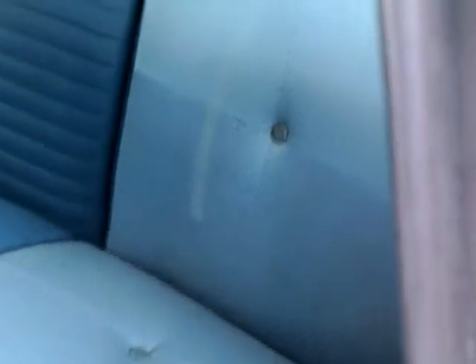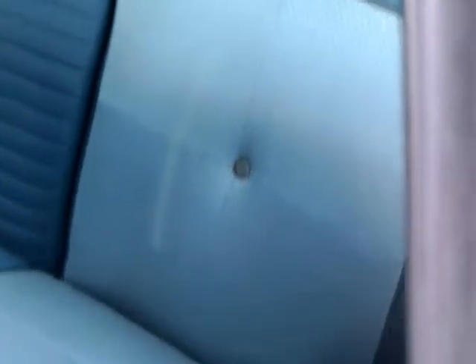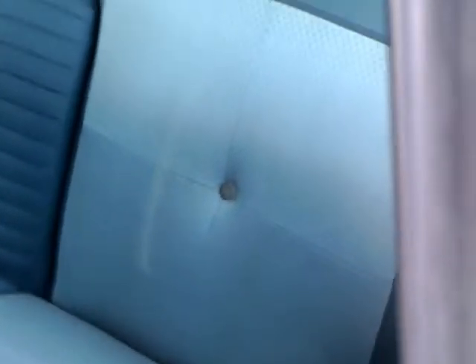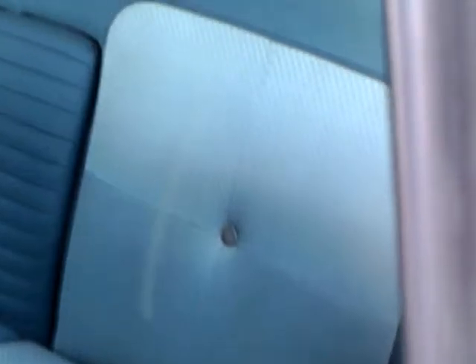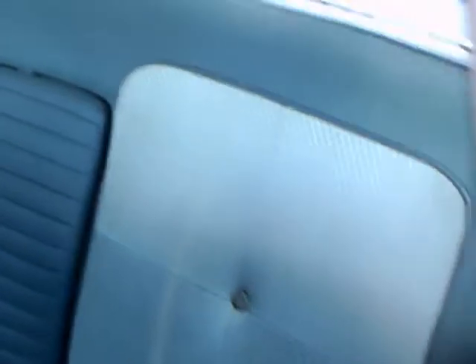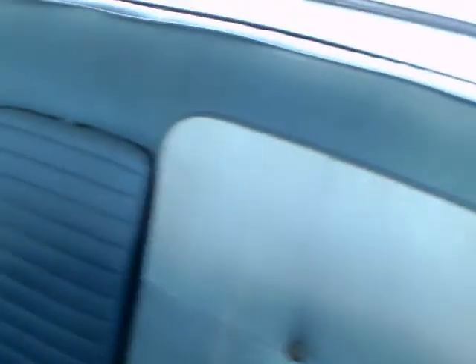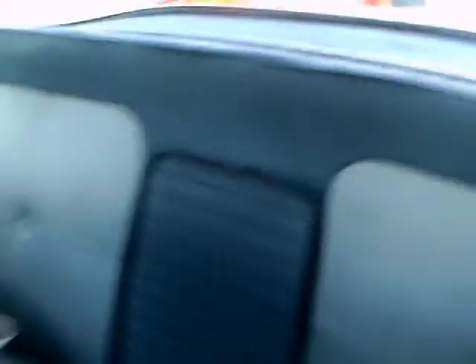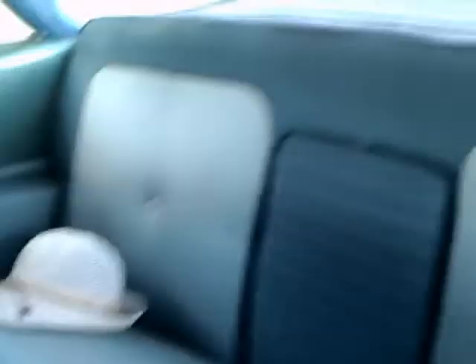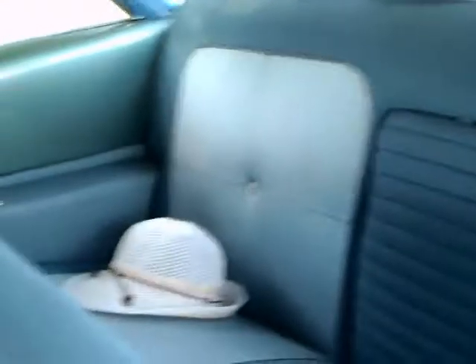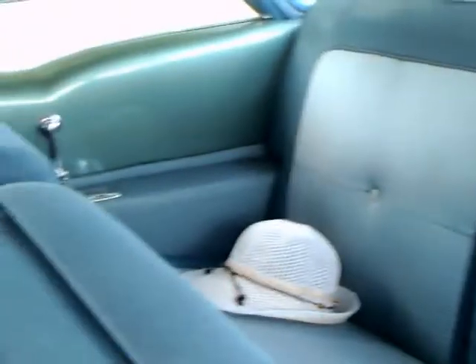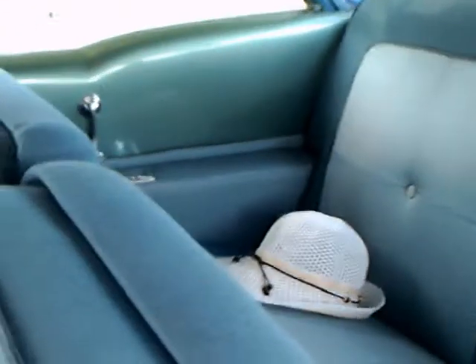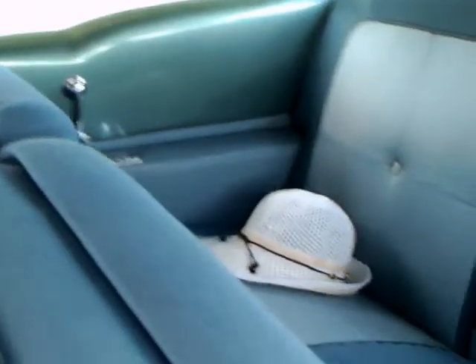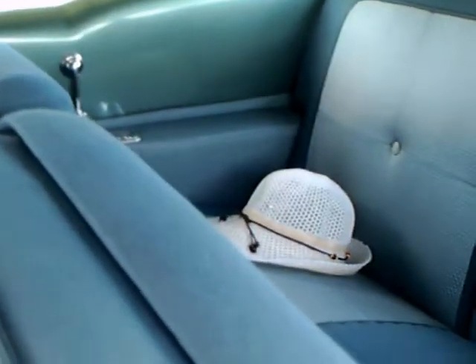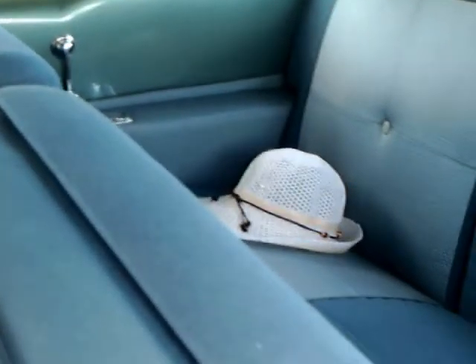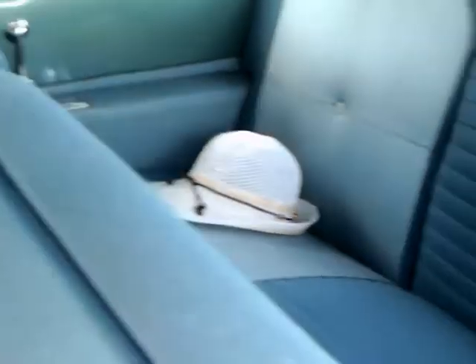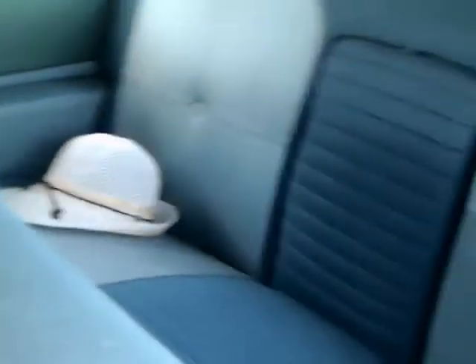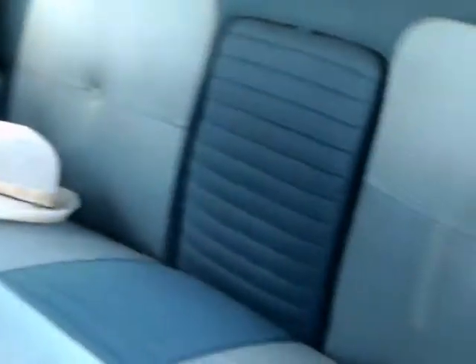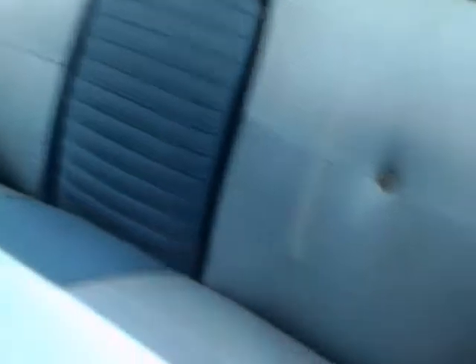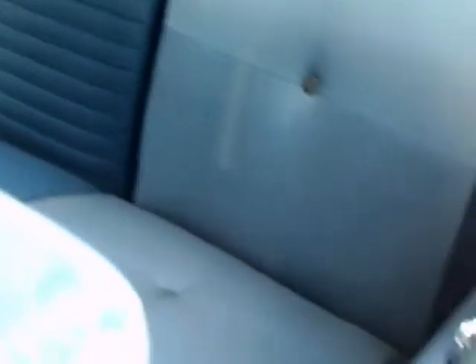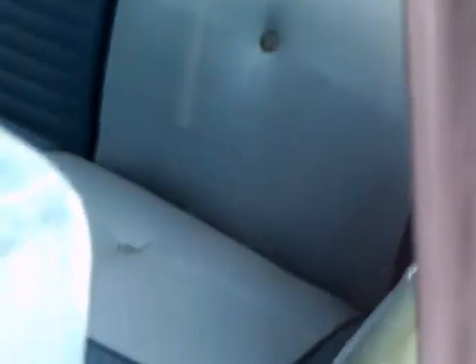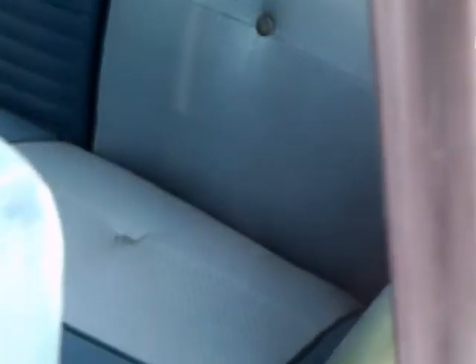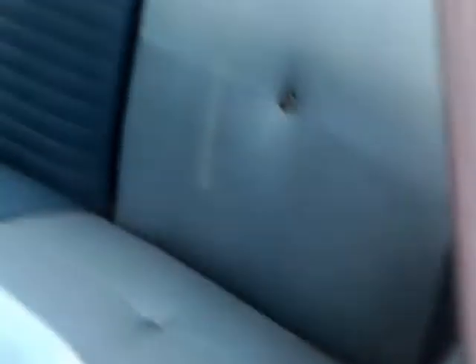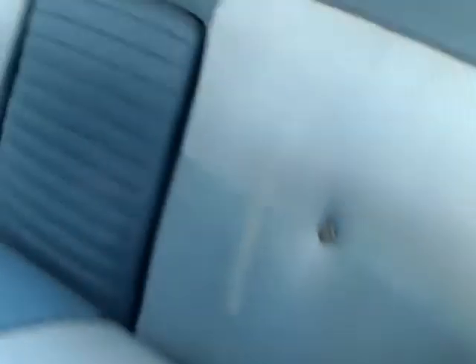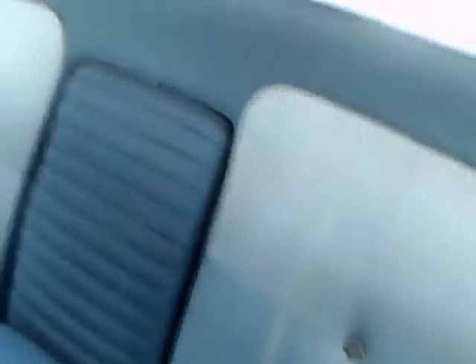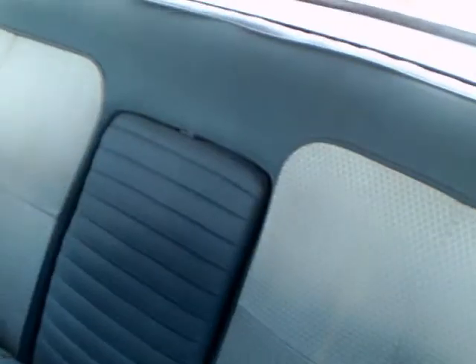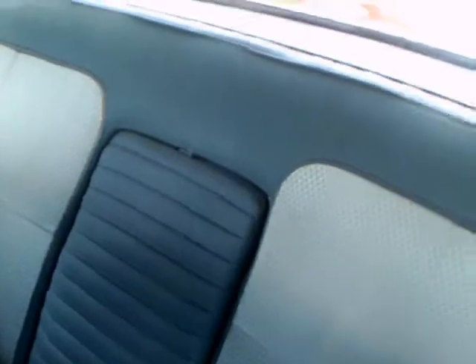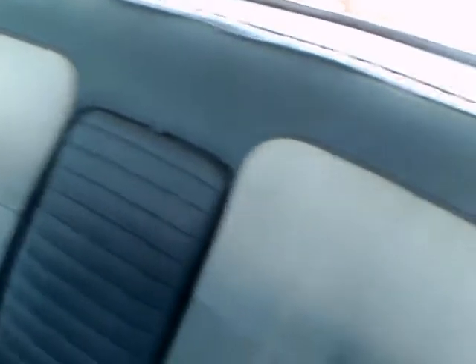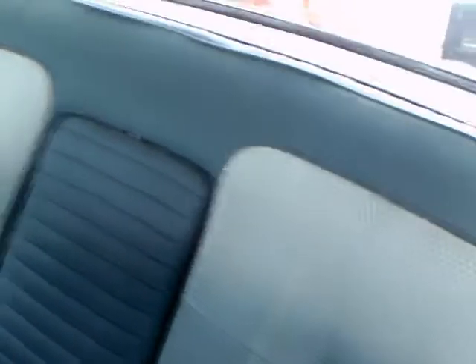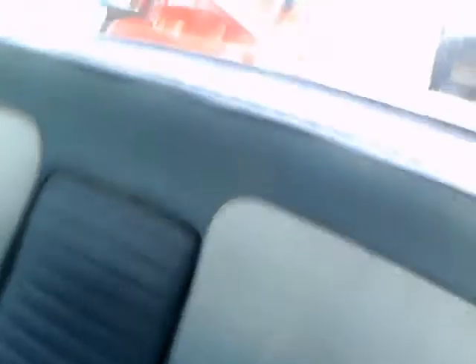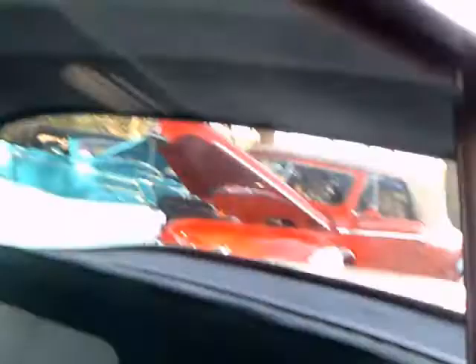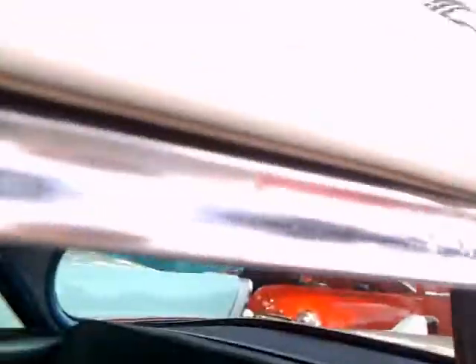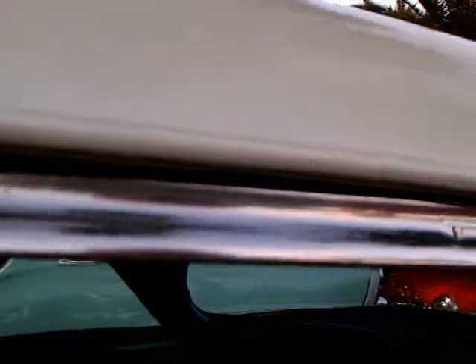The interior here is absolutely original. It's amazing — amazing condition. Notice the very wide armrest that pulls down there in the back.